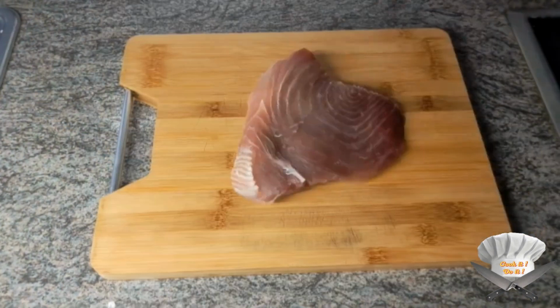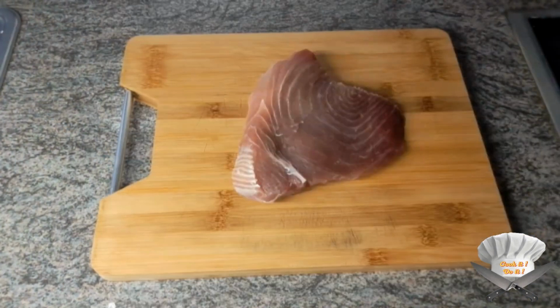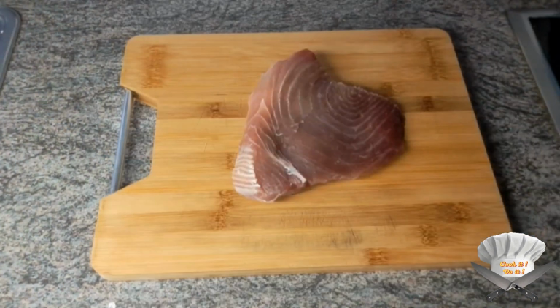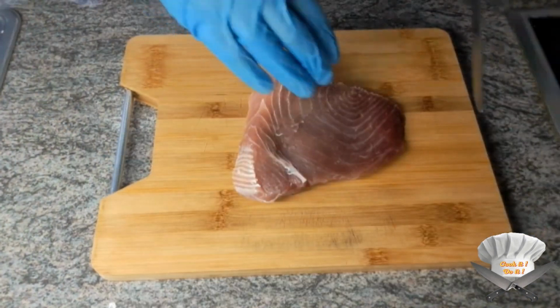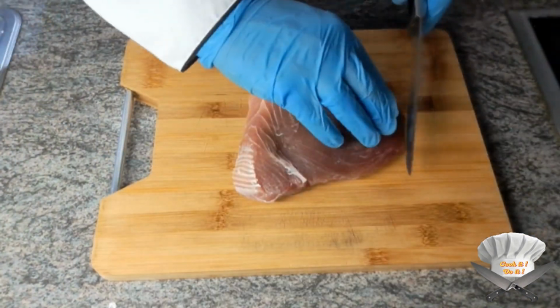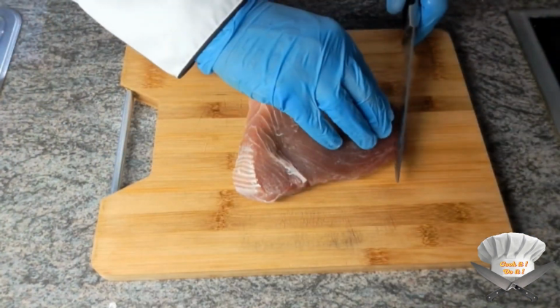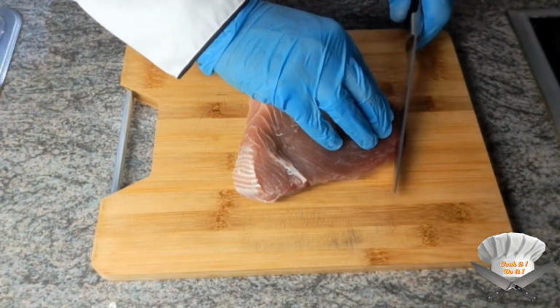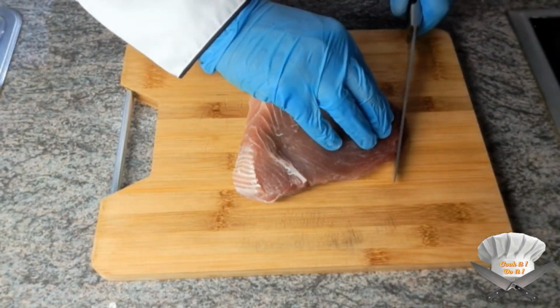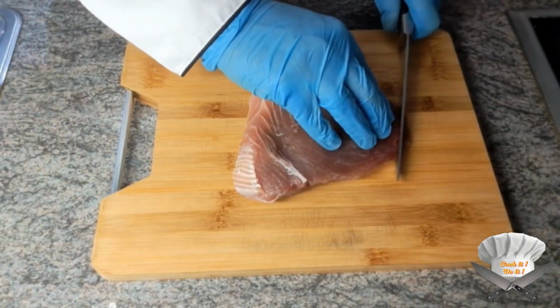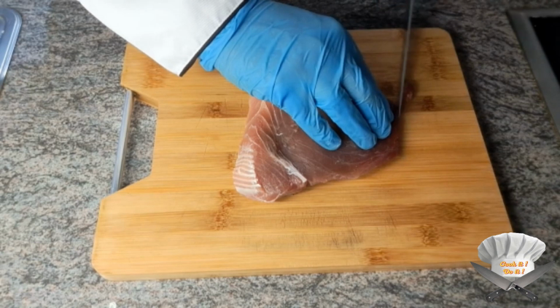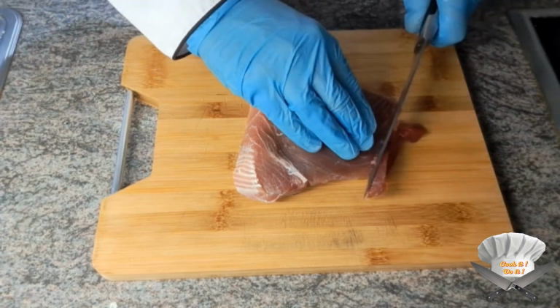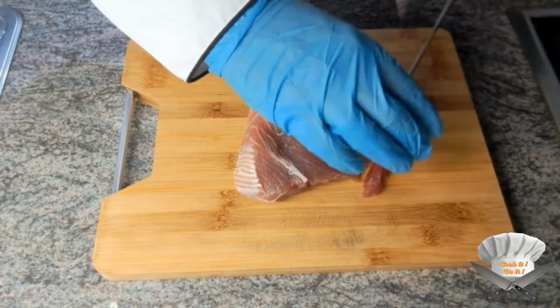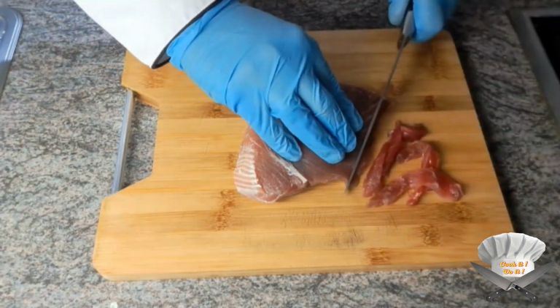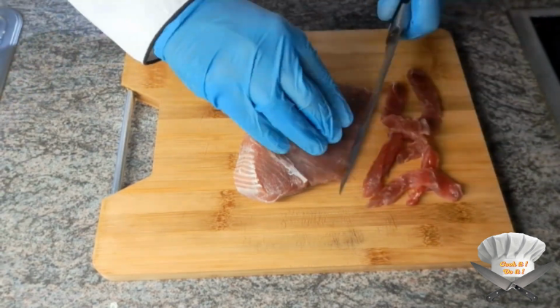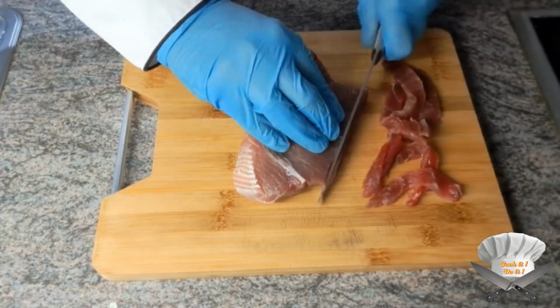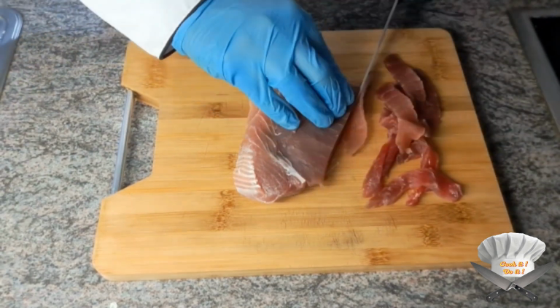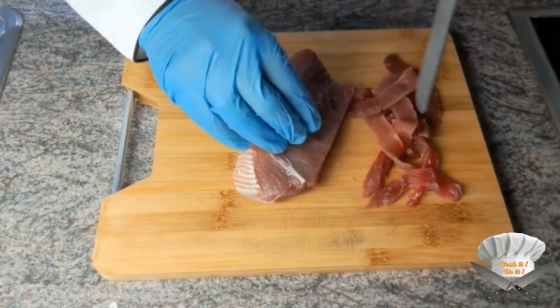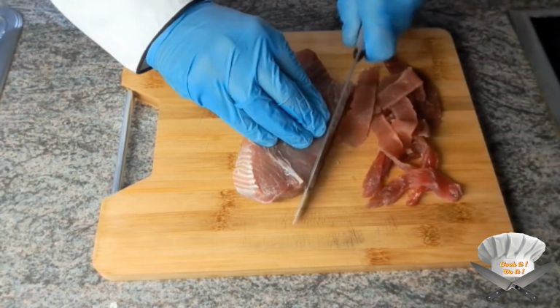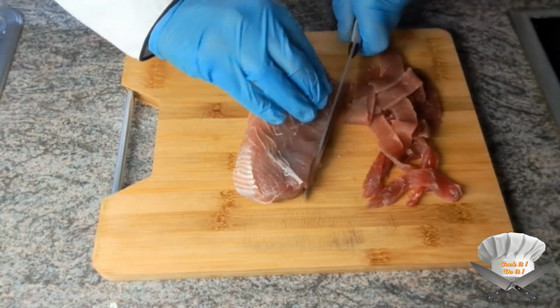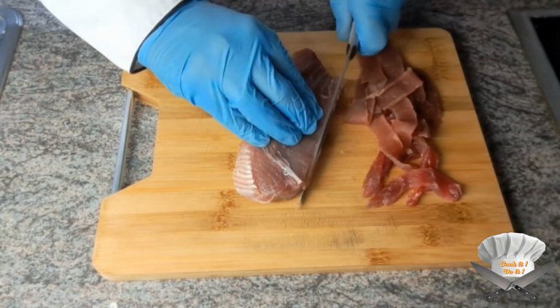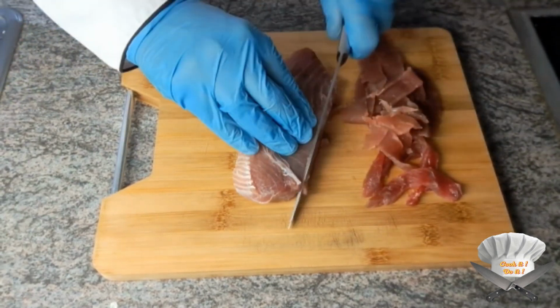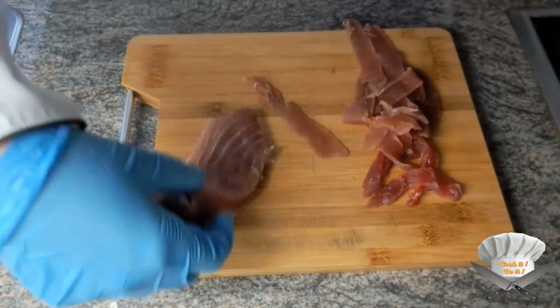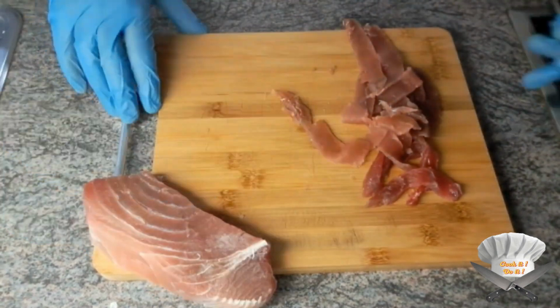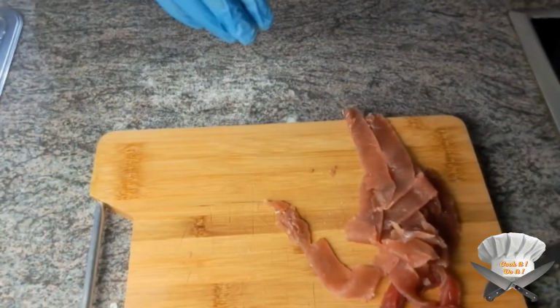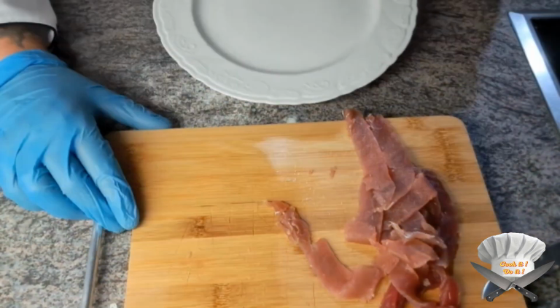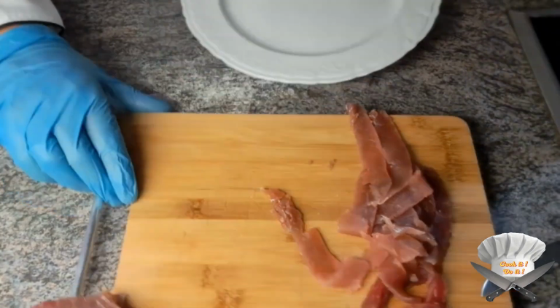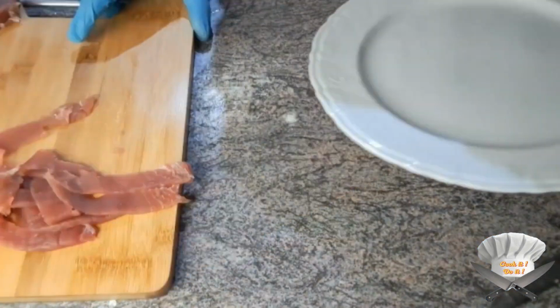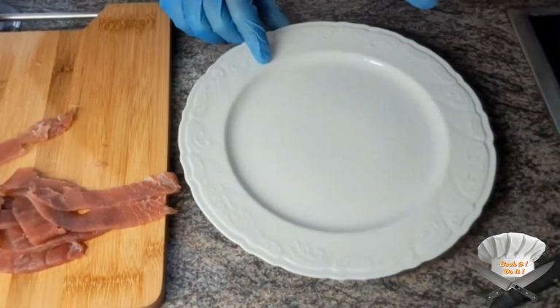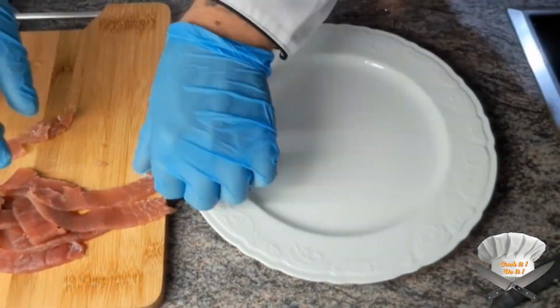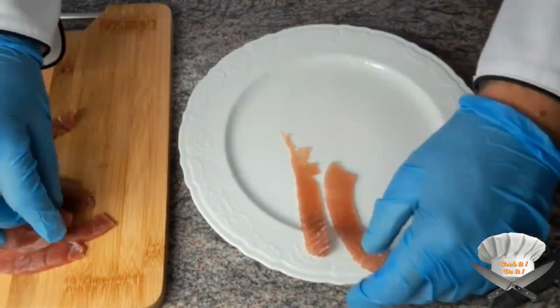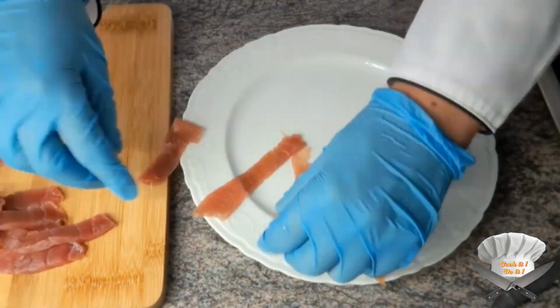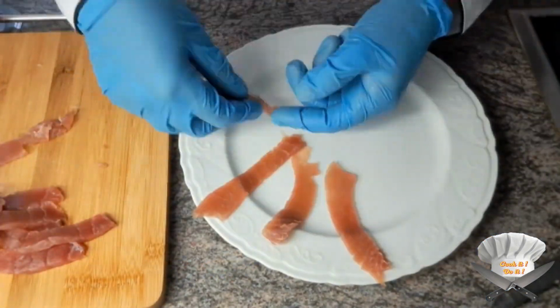Tuna filet. Cut in very thin slices. Cut. Now create a beautiful plate.